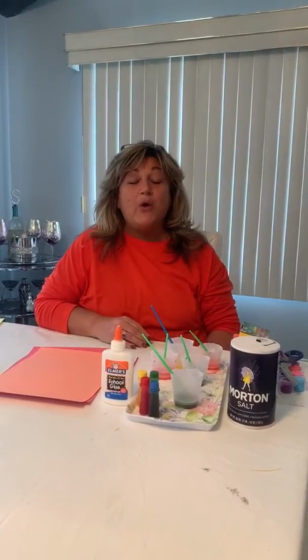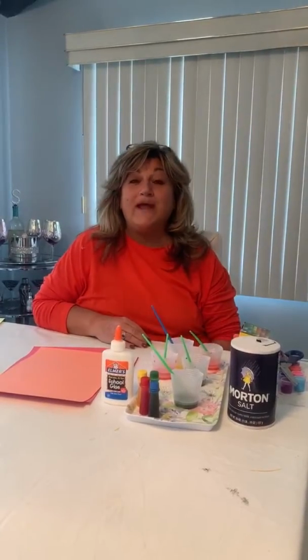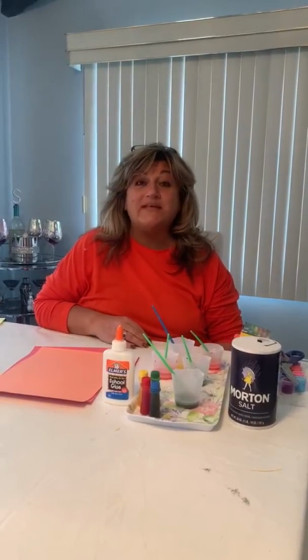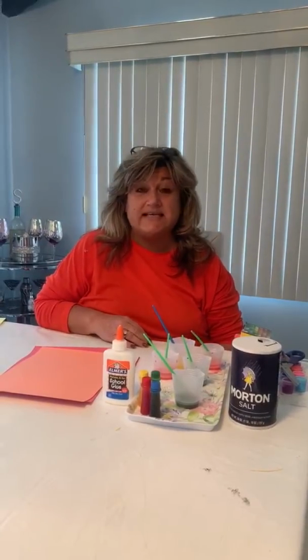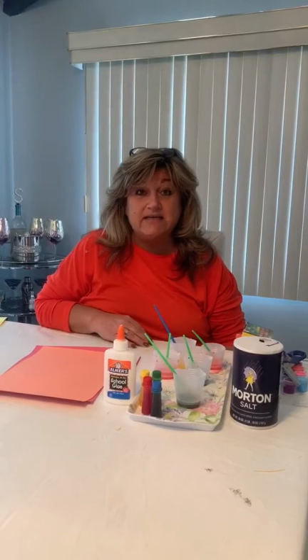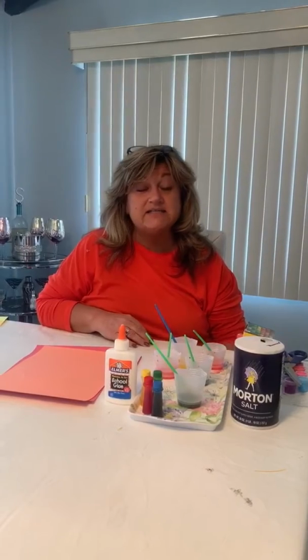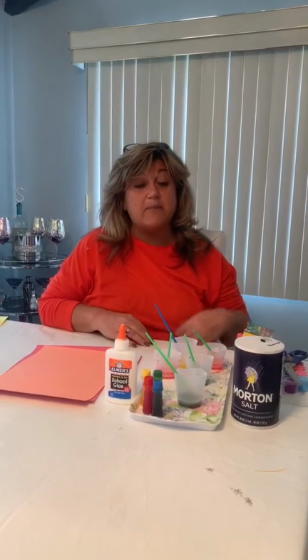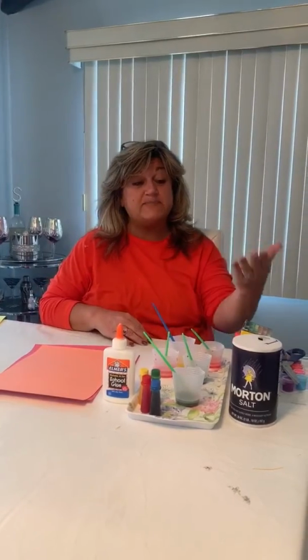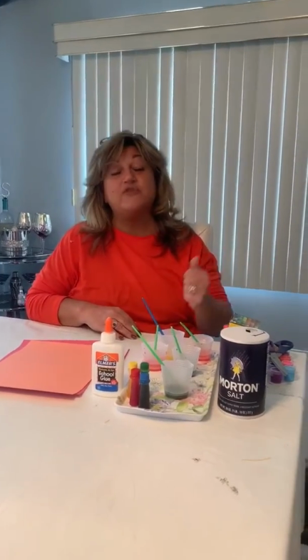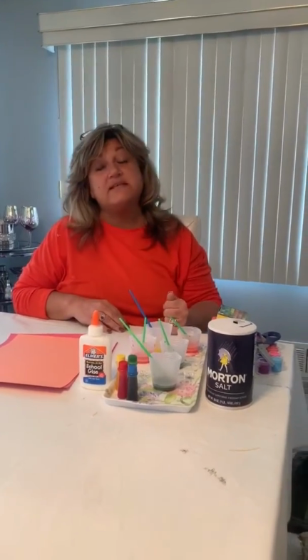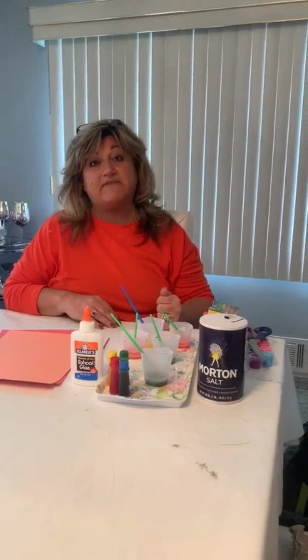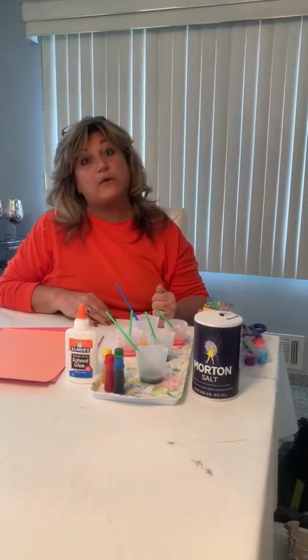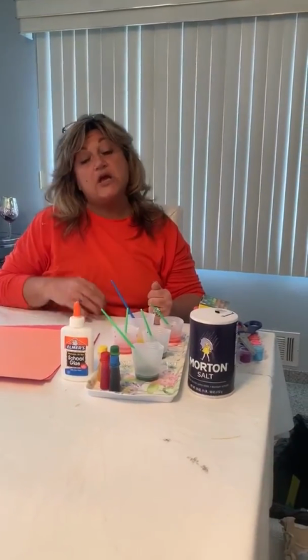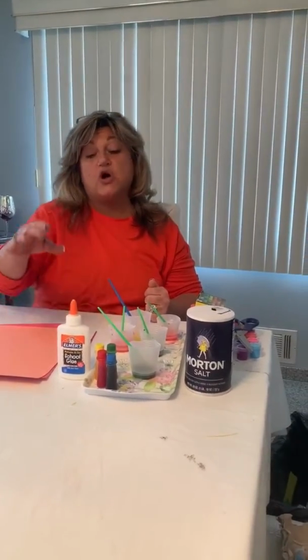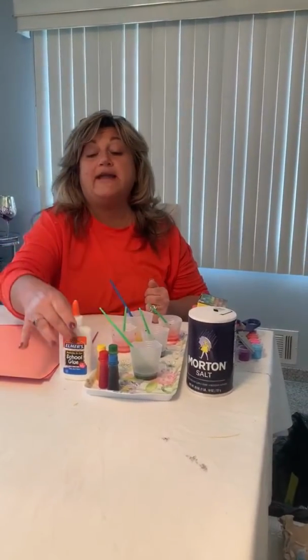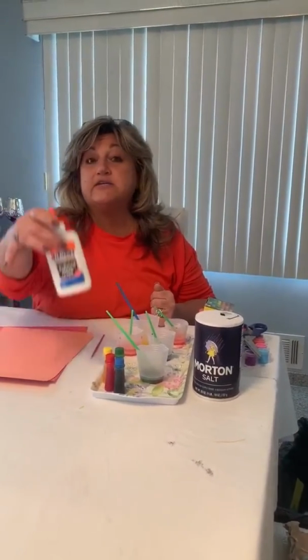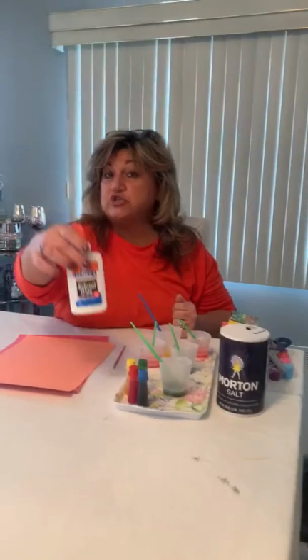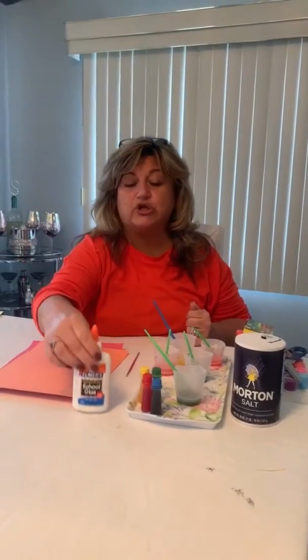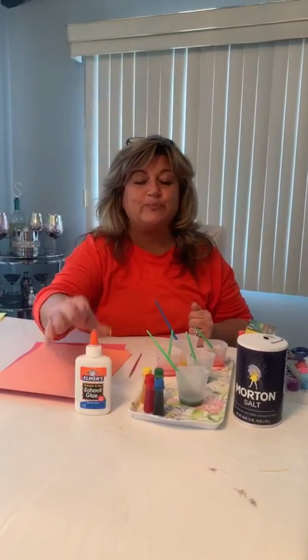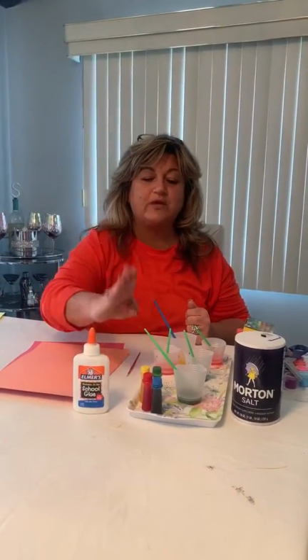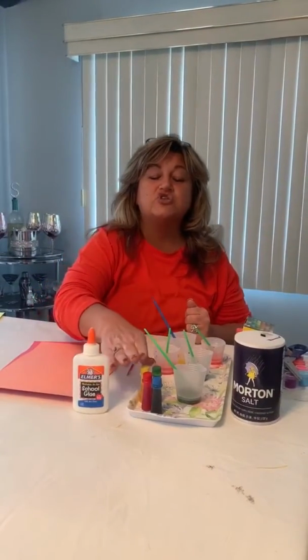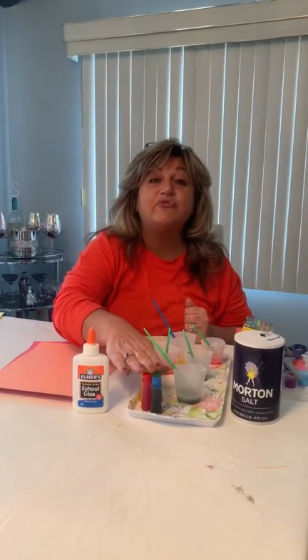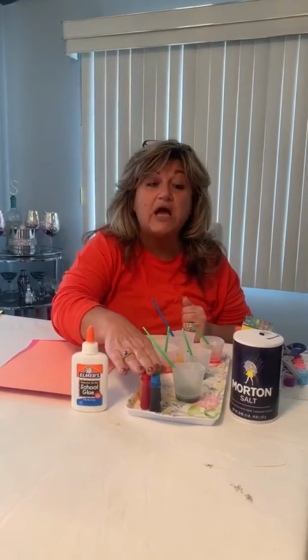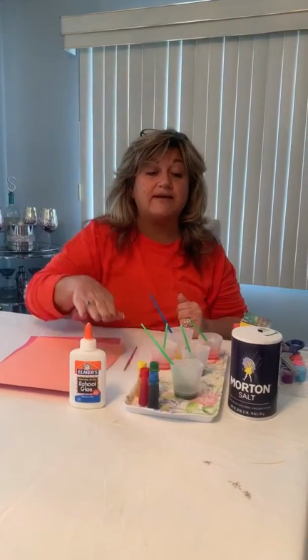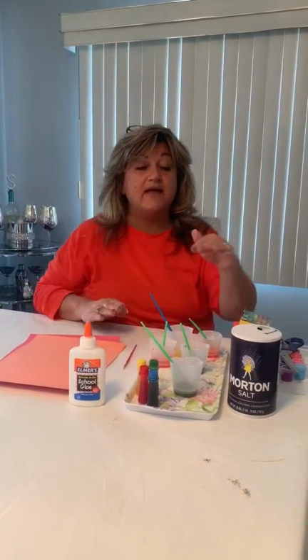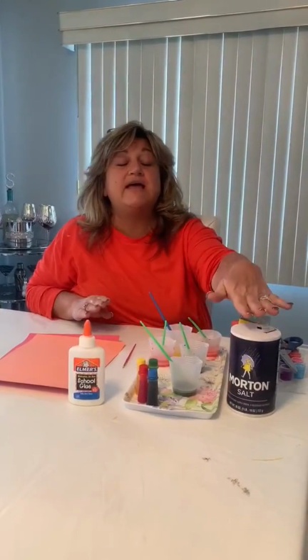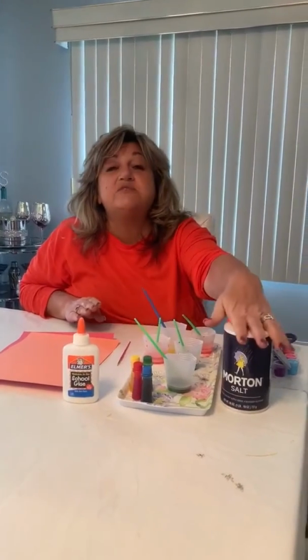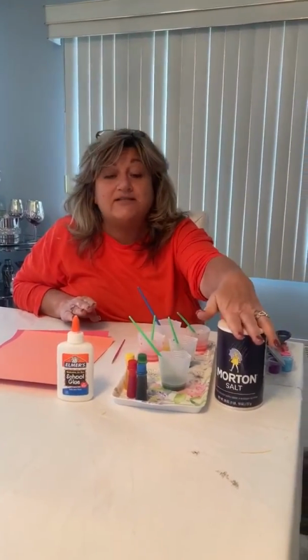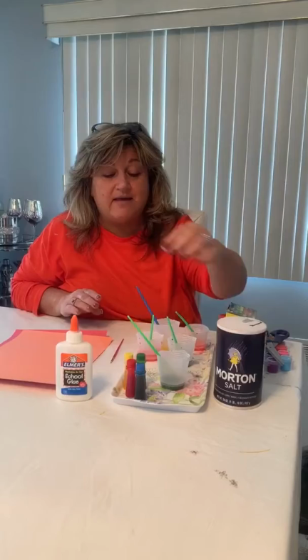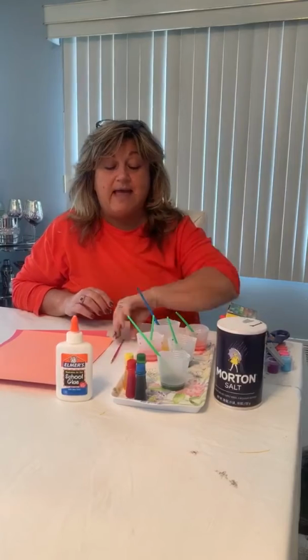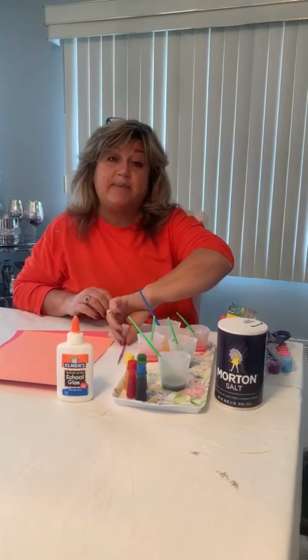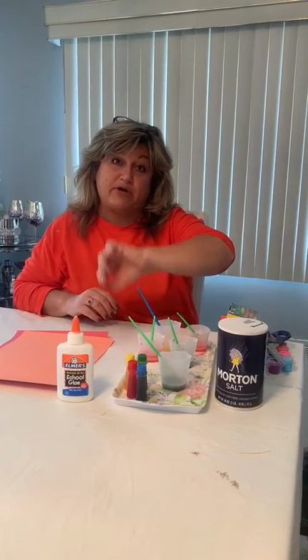We are going to need some special things to make the flowers. So I need some glue, some food coloring, some salt, and a paintbrush.